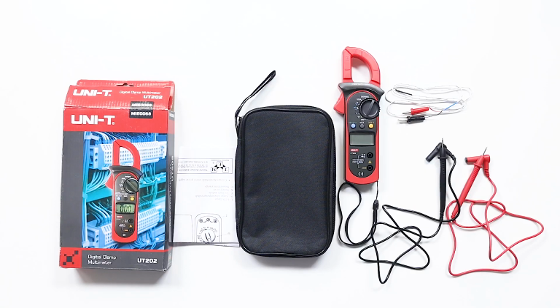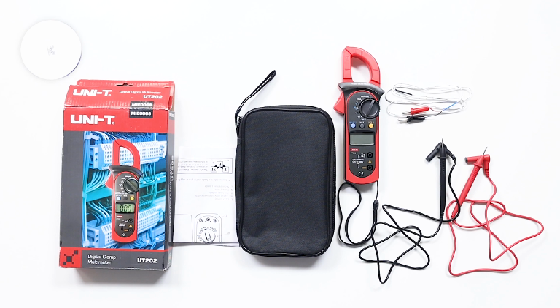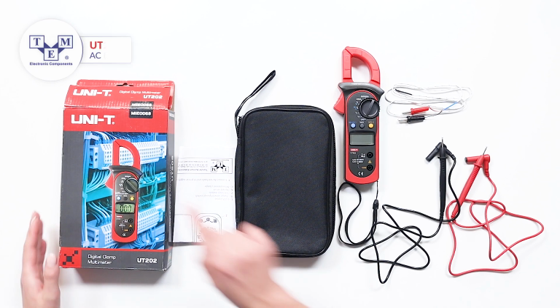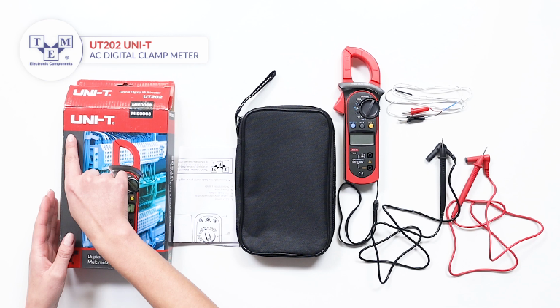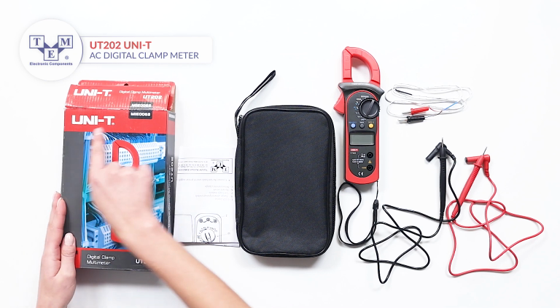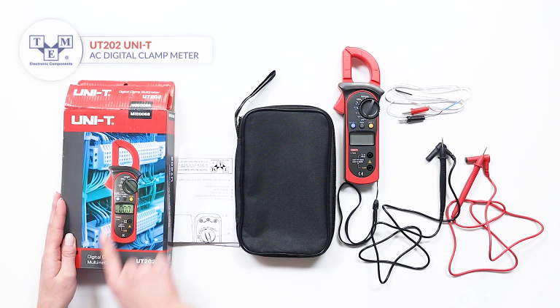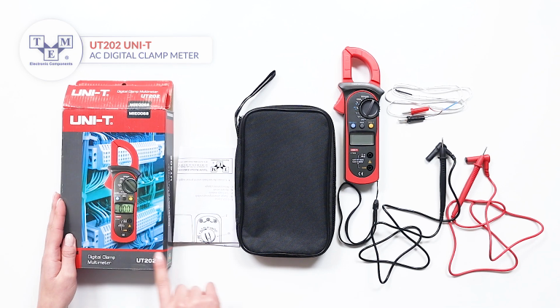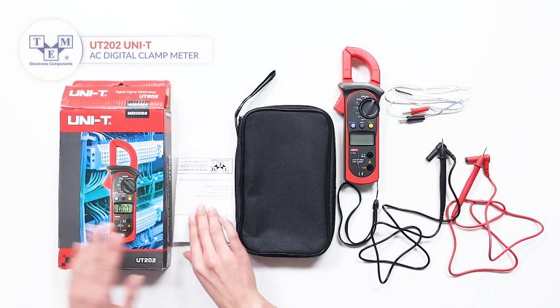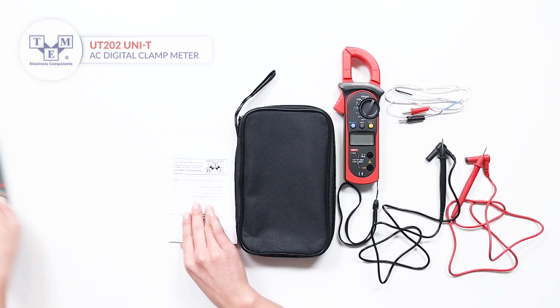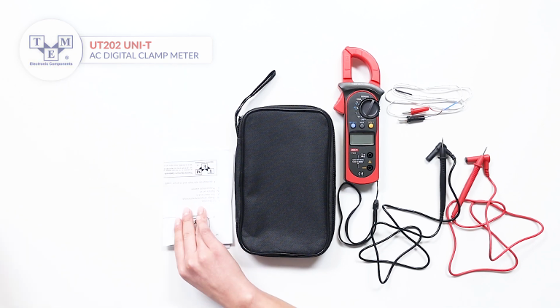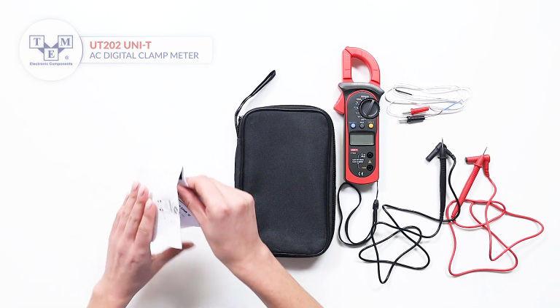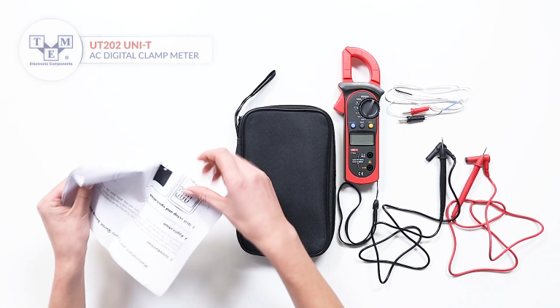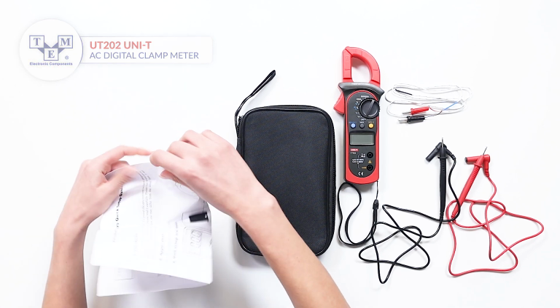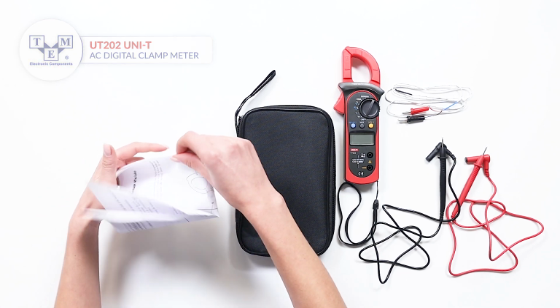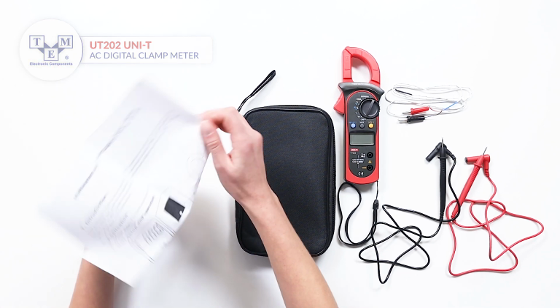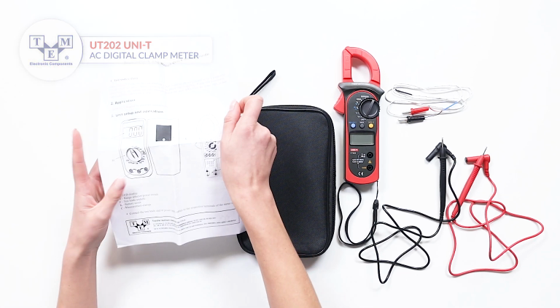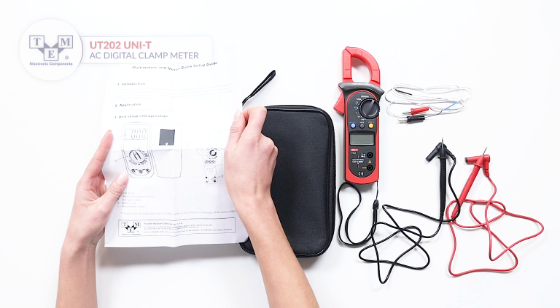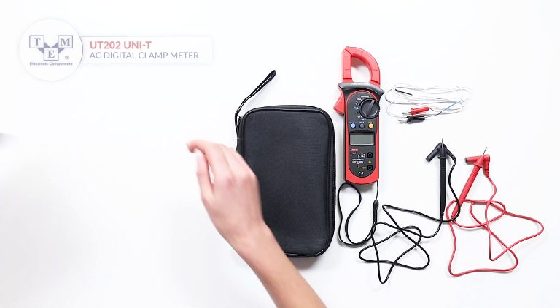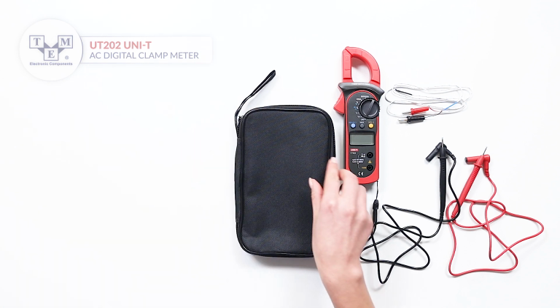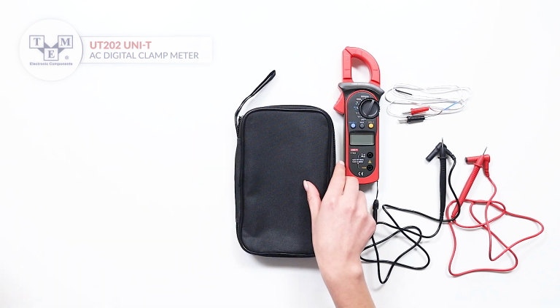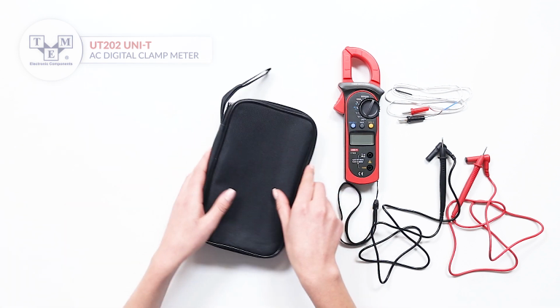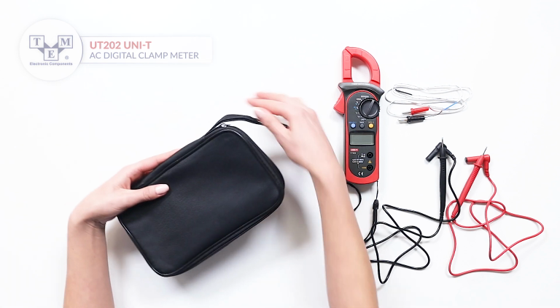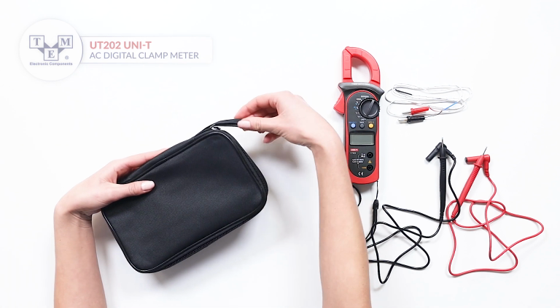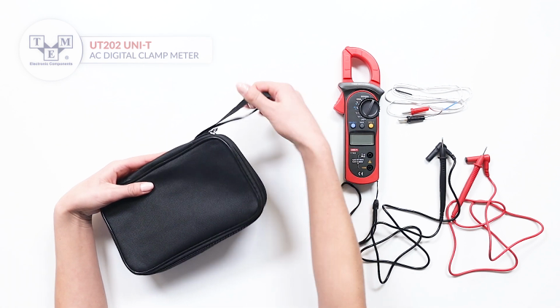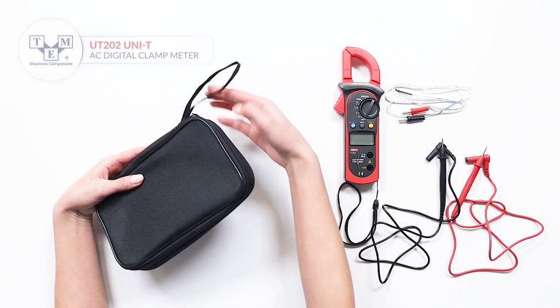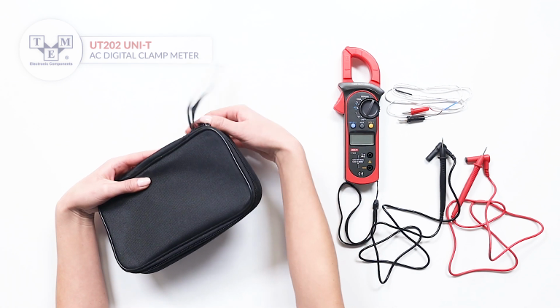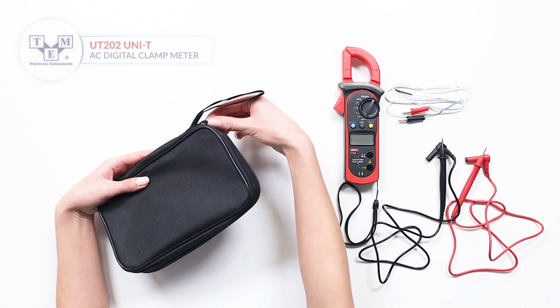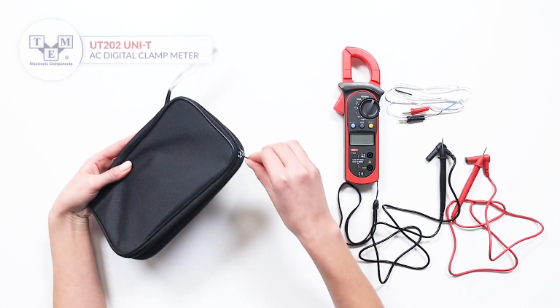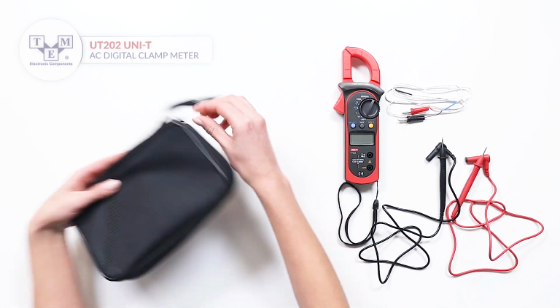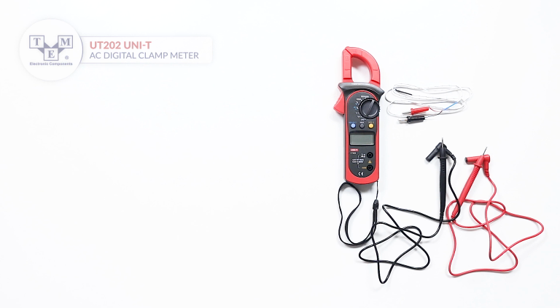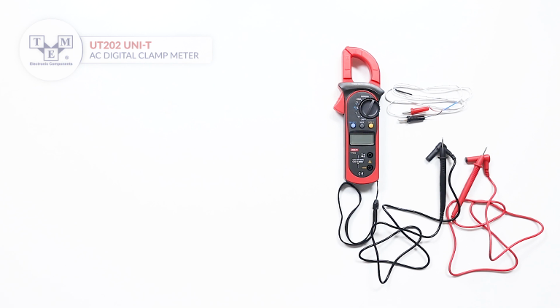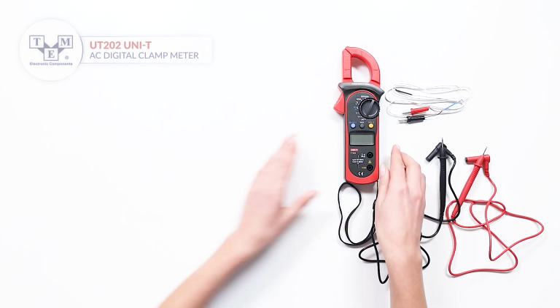The UT202 is an AC digital clamp meter. It comes with a user manual, a soft carrying bag, probes and a thermocouple.